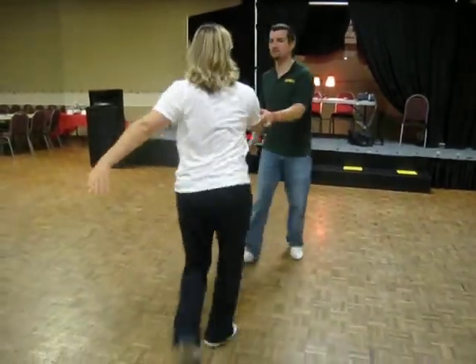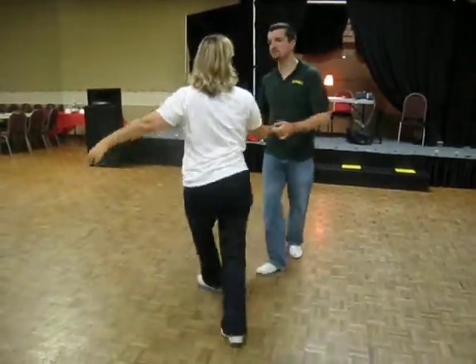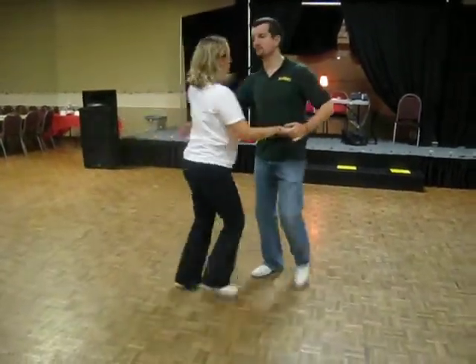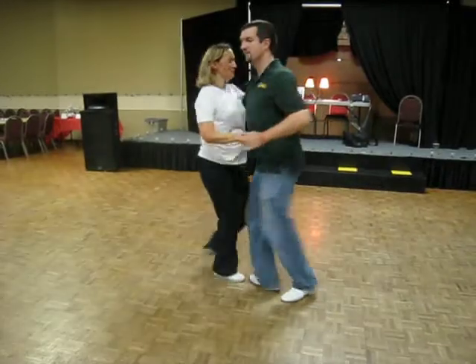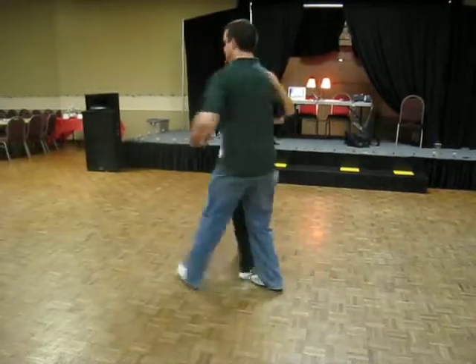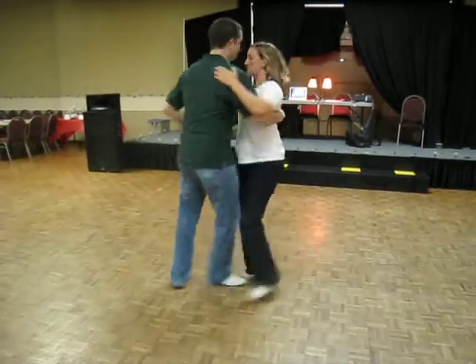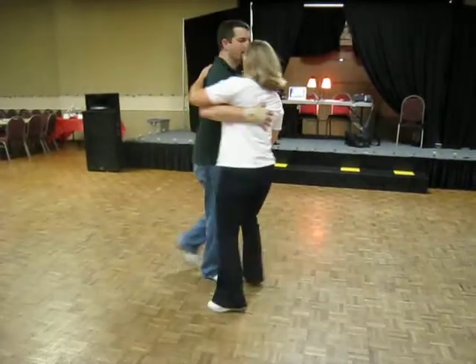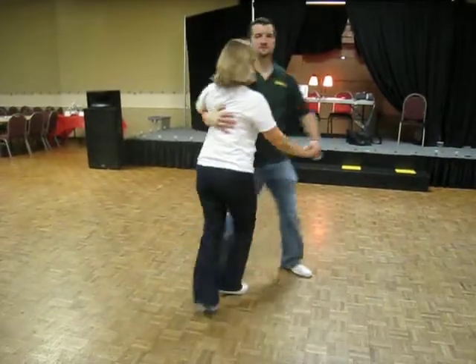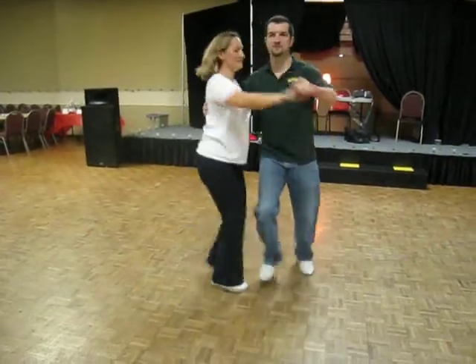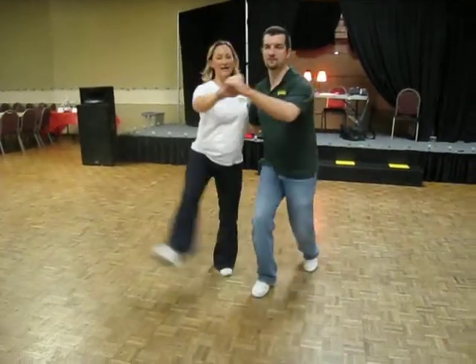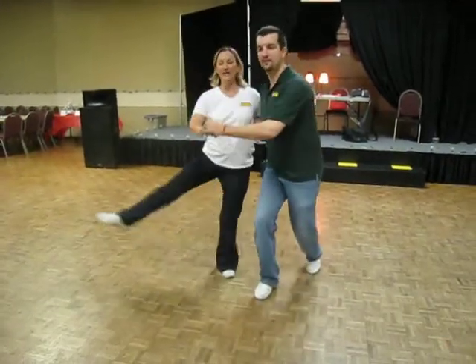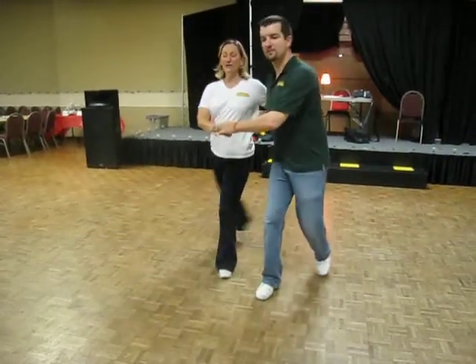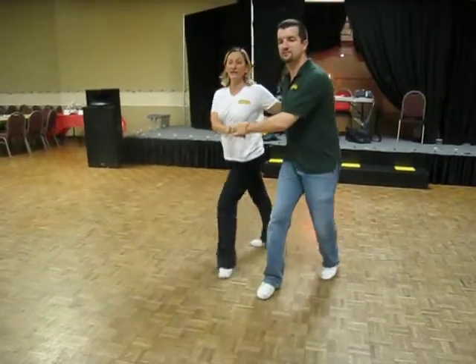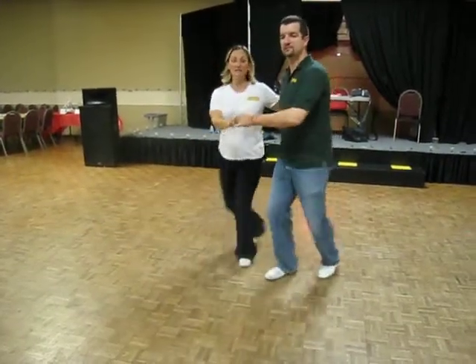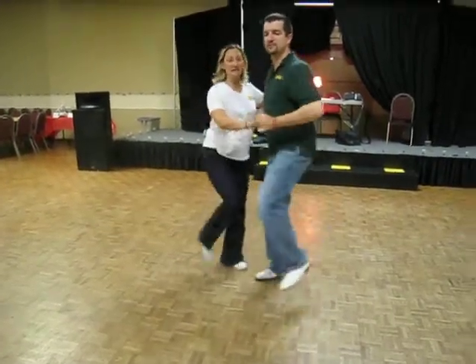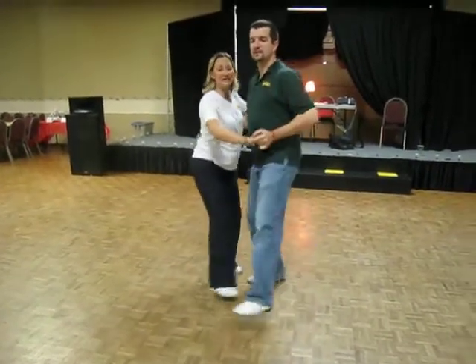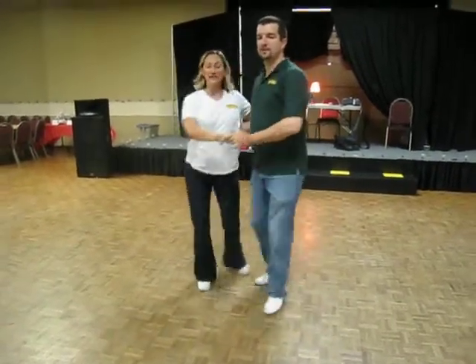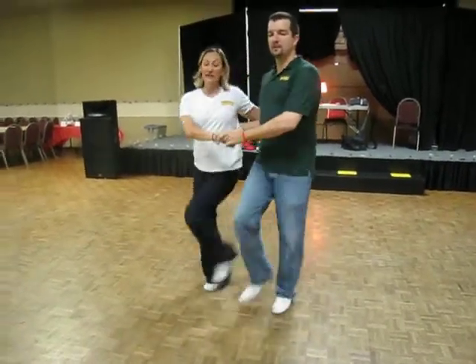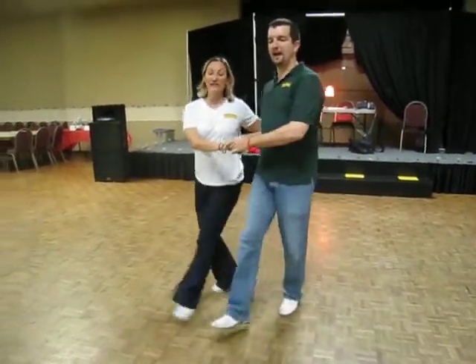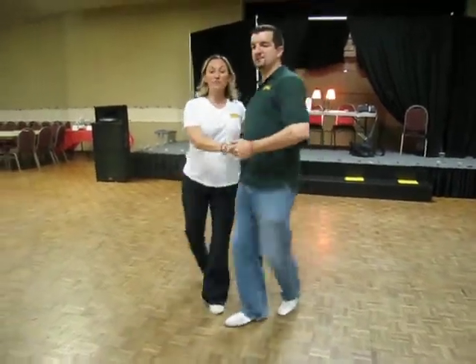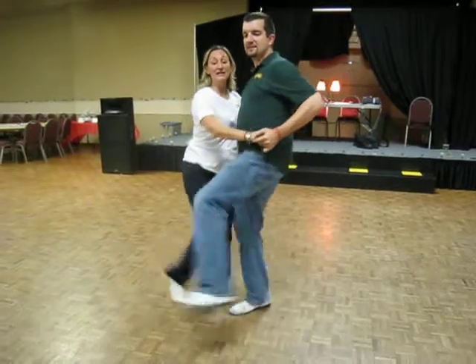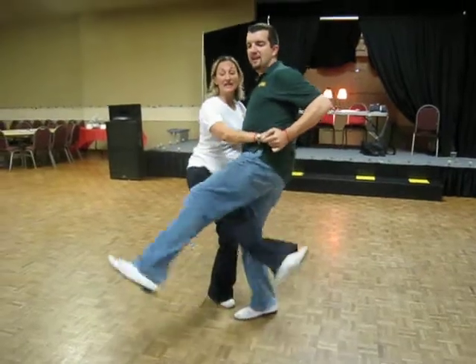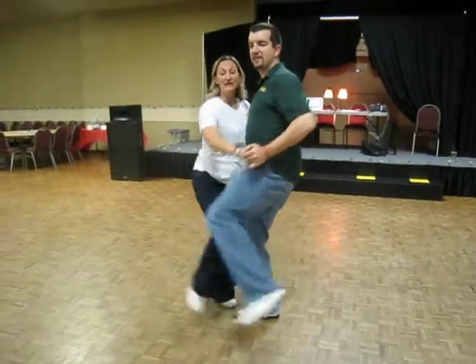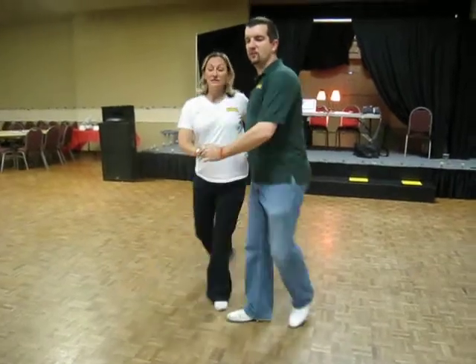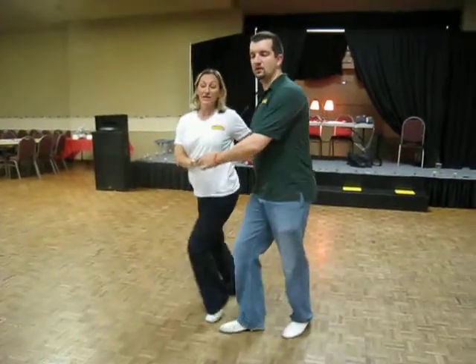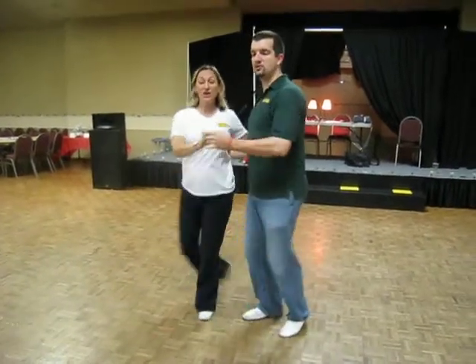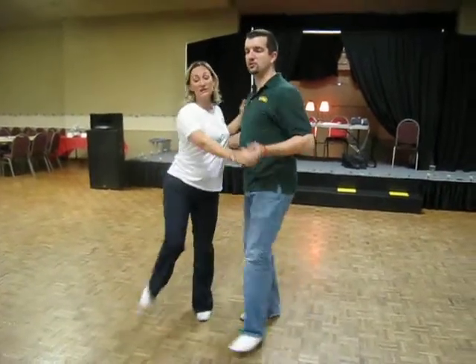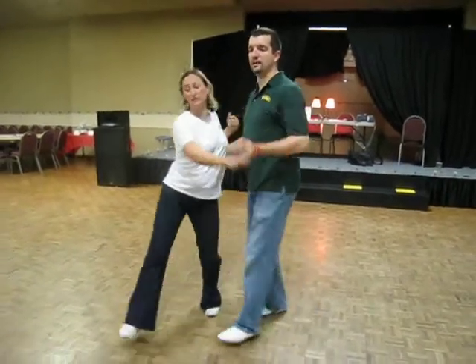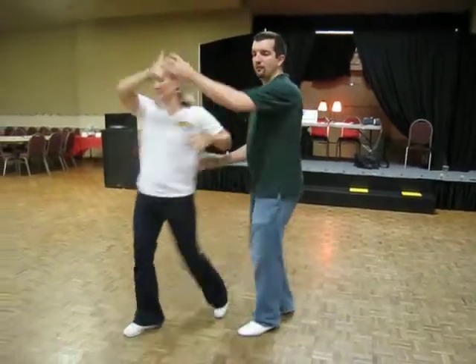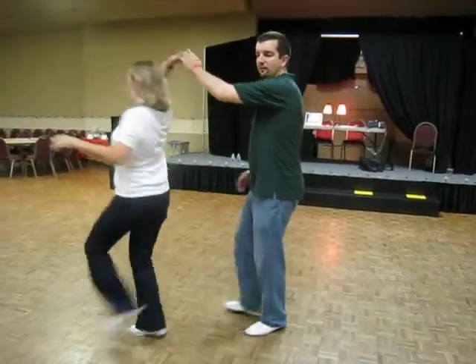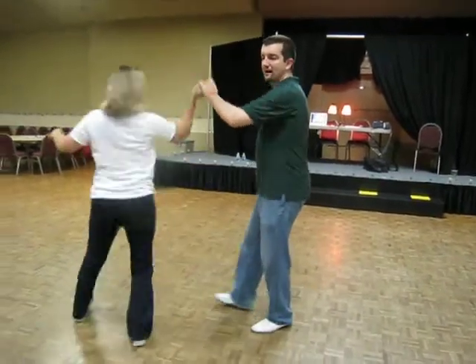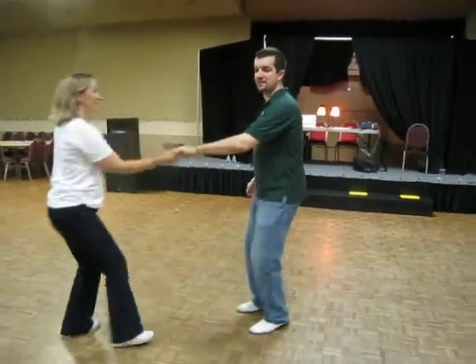1, 2, triple, 5, 6, 7, 8. Kick ups. Kick. Kick. Kick. Kick. Tuck. Turn. 1, 2, 3, 4, 5, 6.